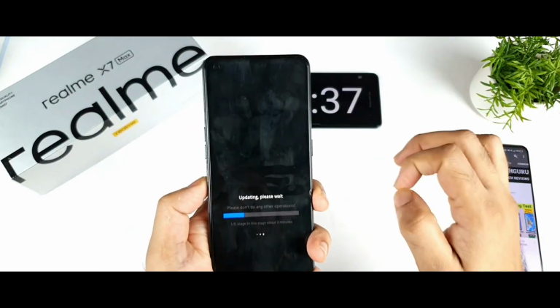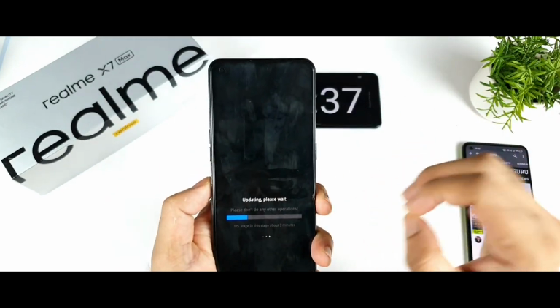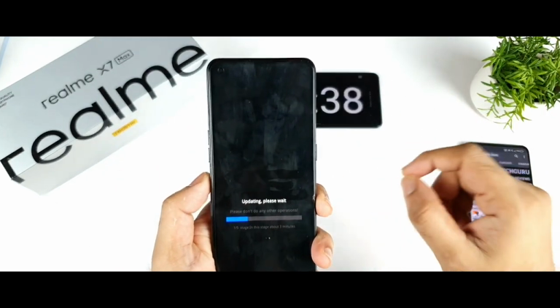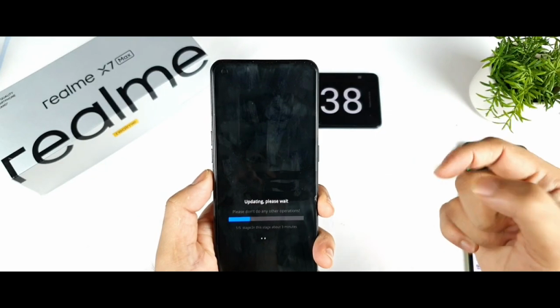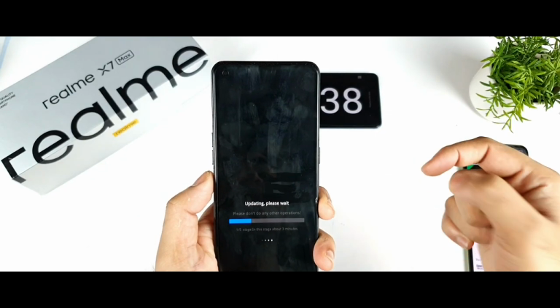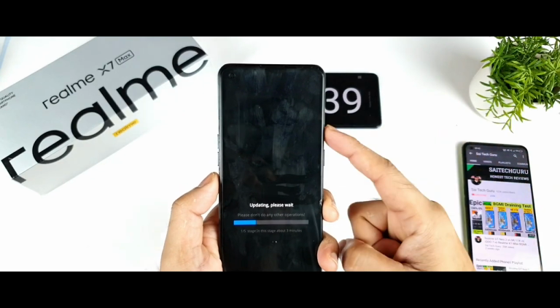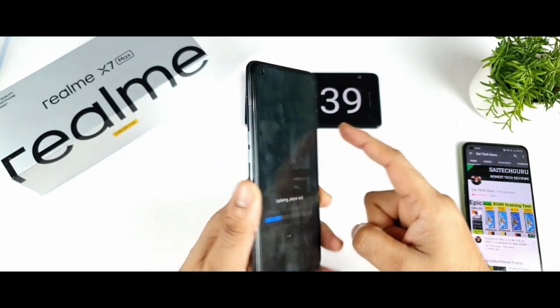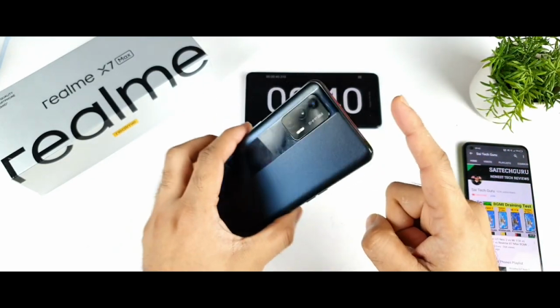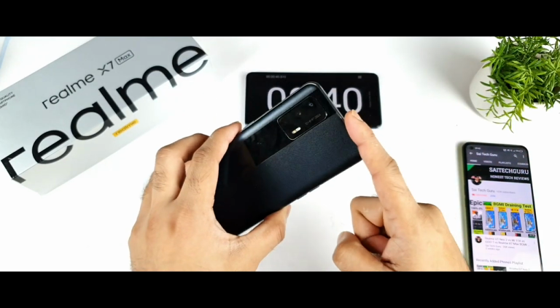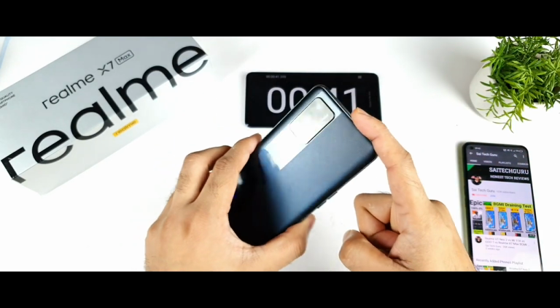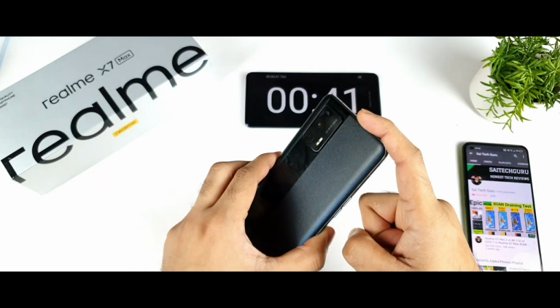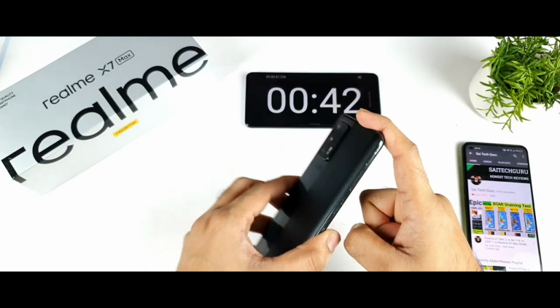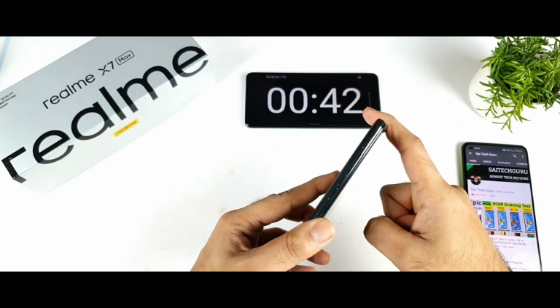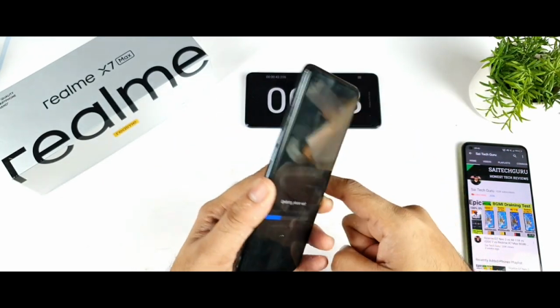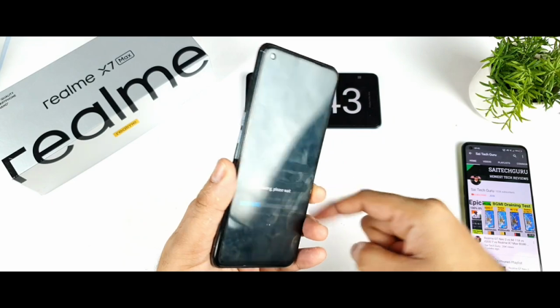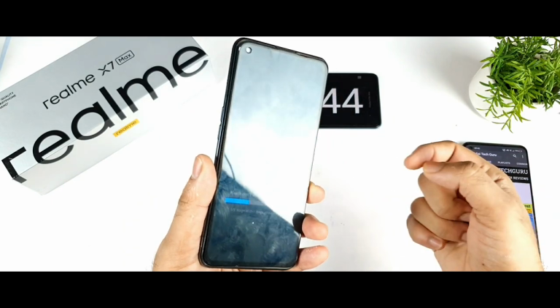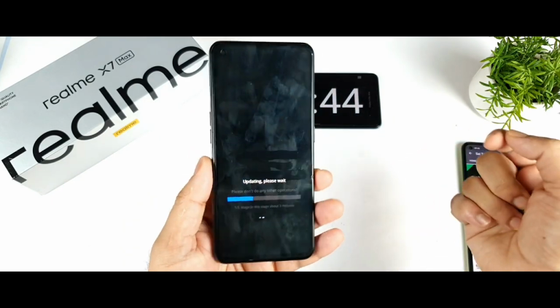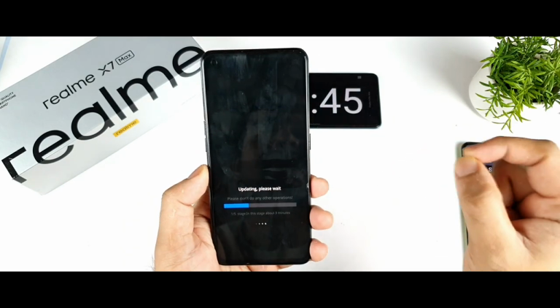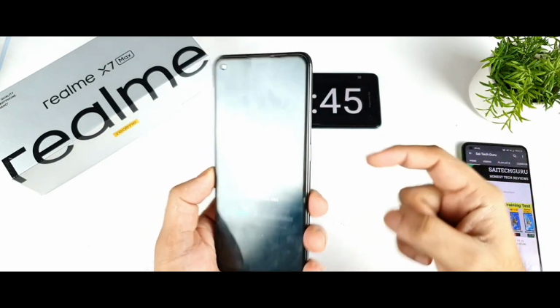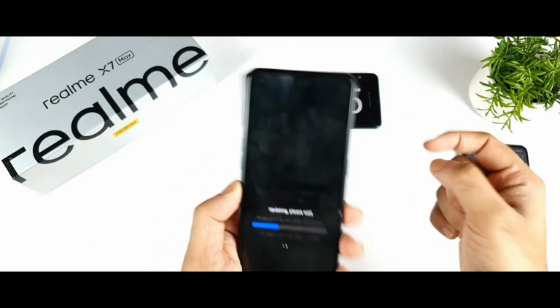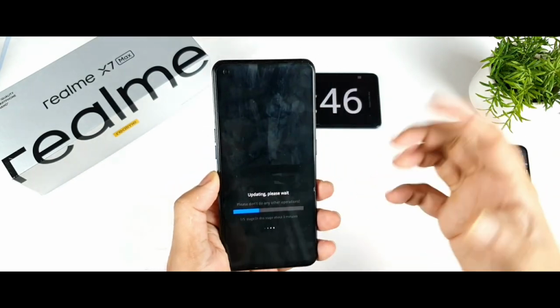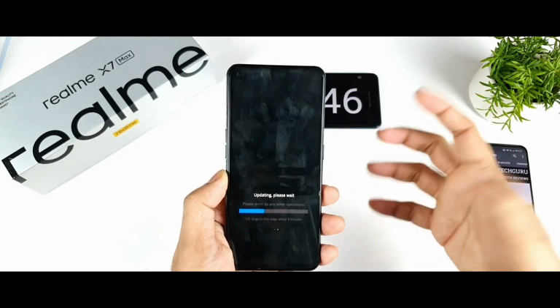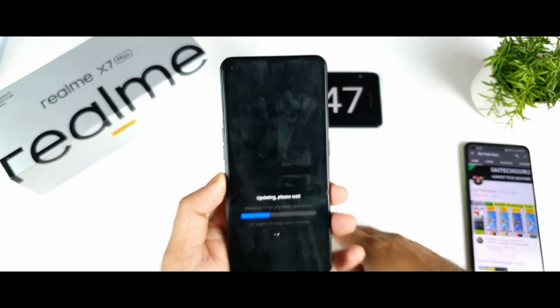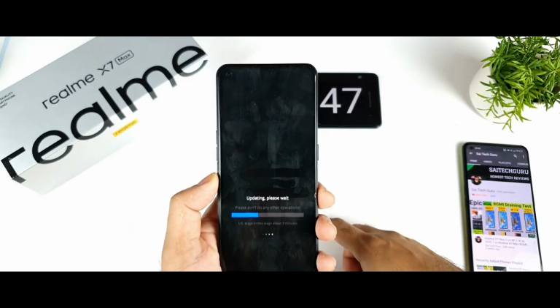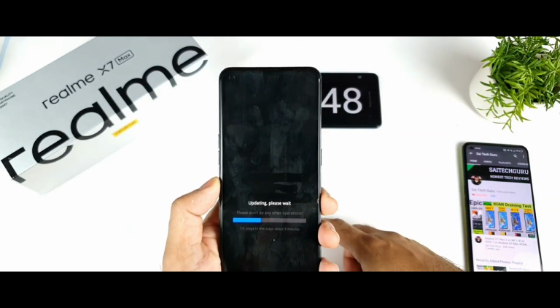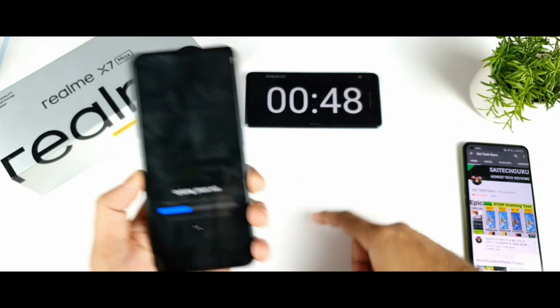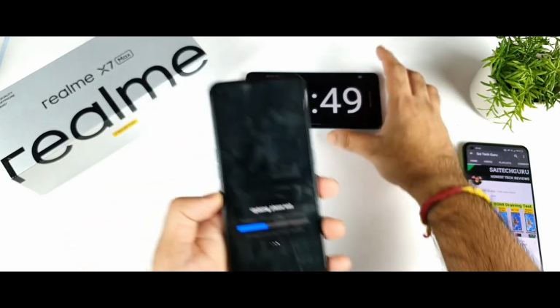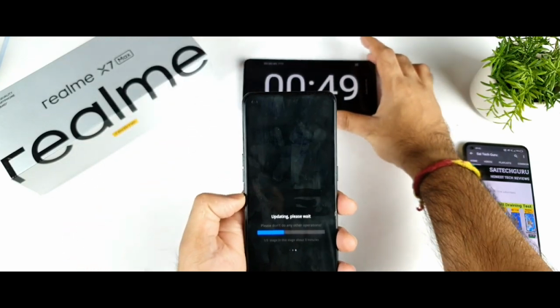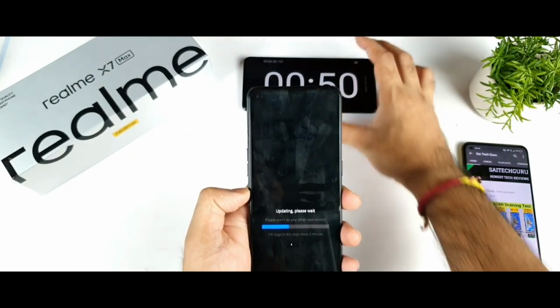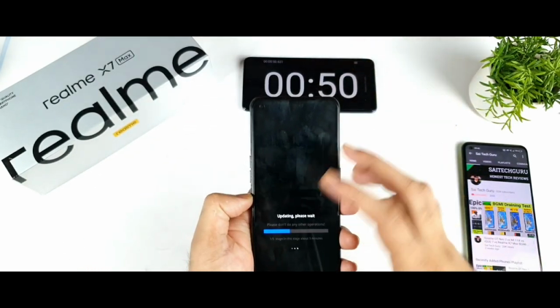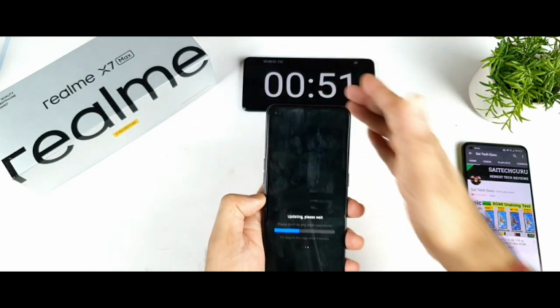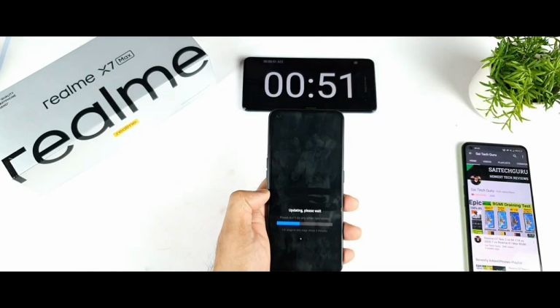Let me know in the comments what tests you want me to do on the Realme X Max after this update — performance, gameplay, camera, anything. I'm ready to do all kinds of testing on the Realme X Max as soon as possible. I'll be back after some time once the installation is done.